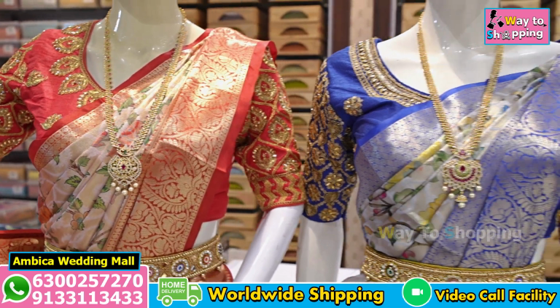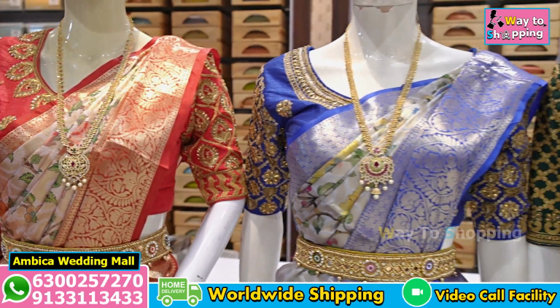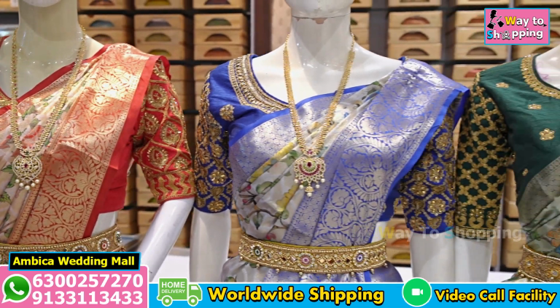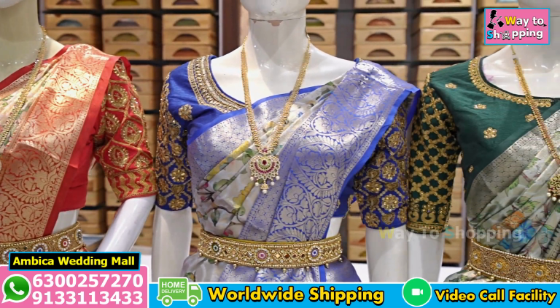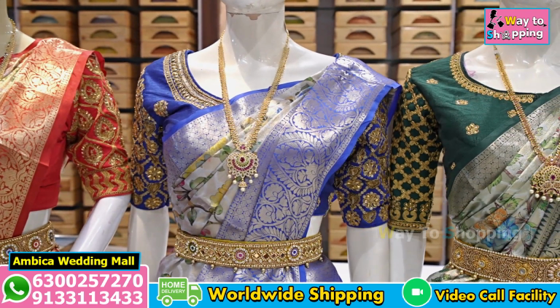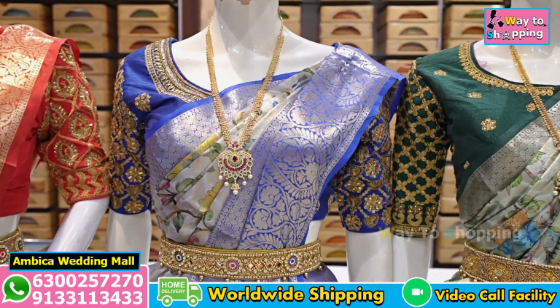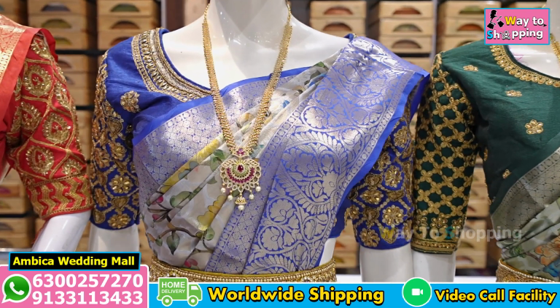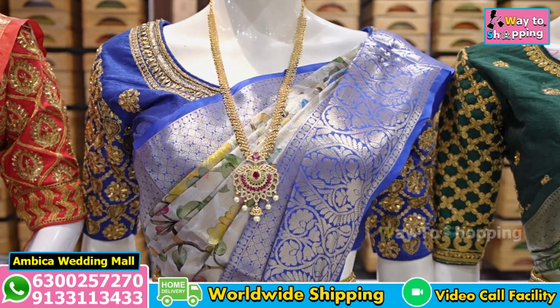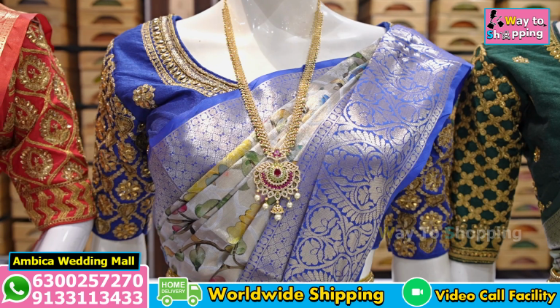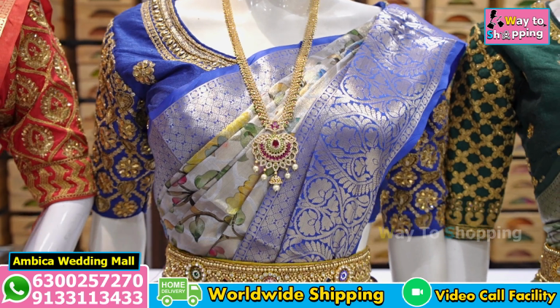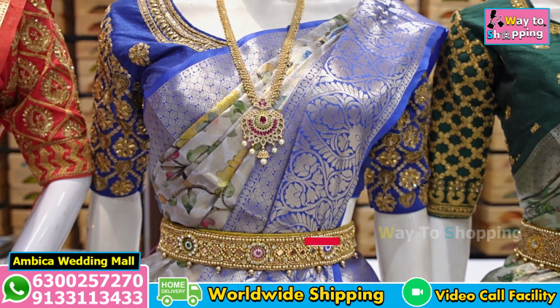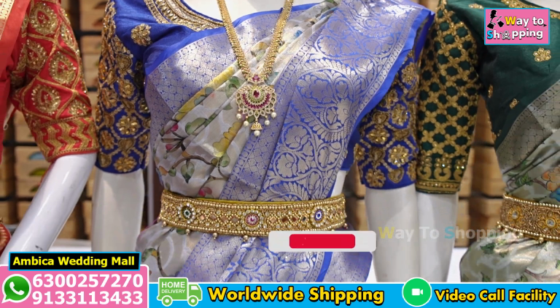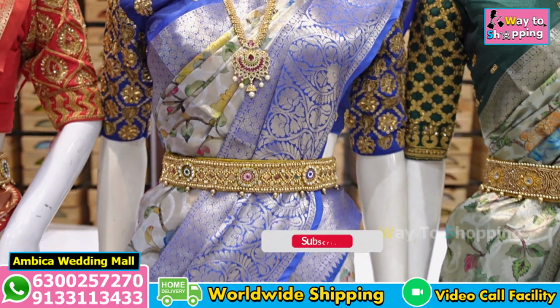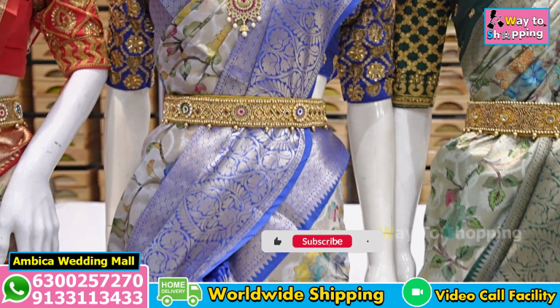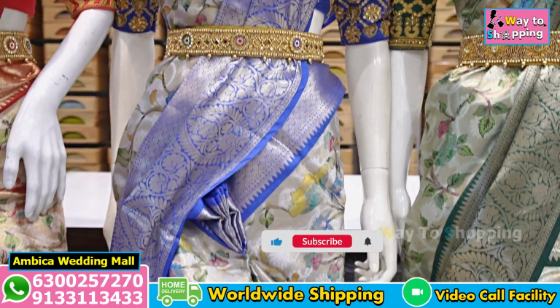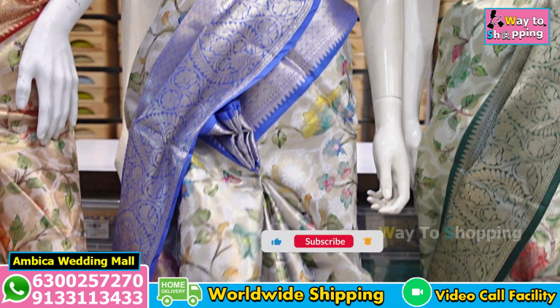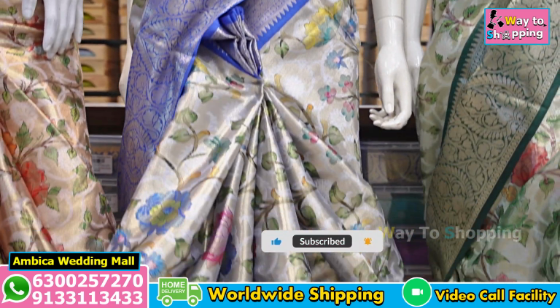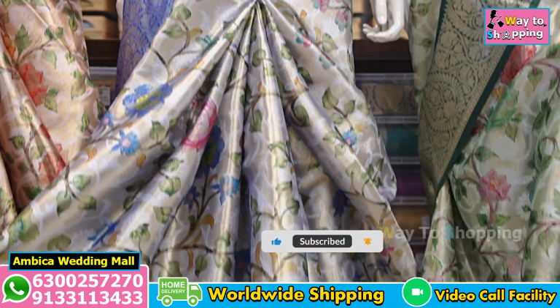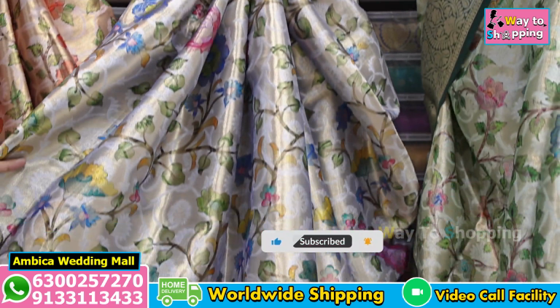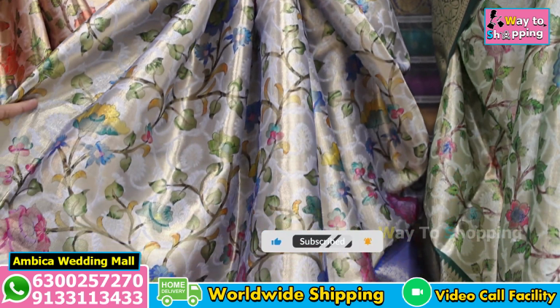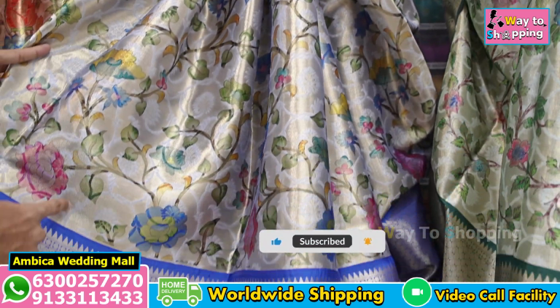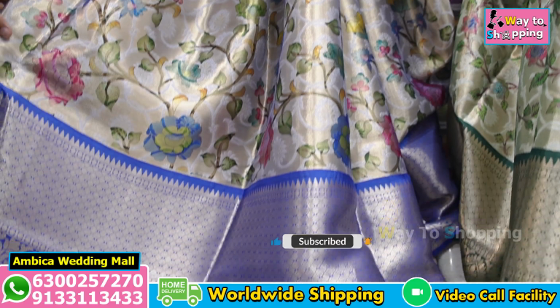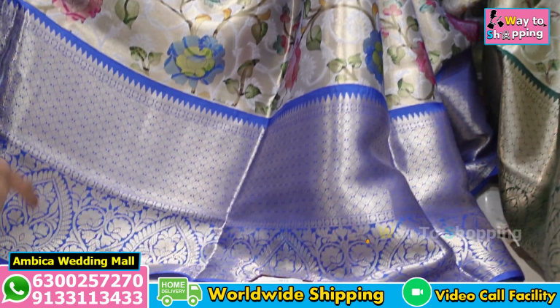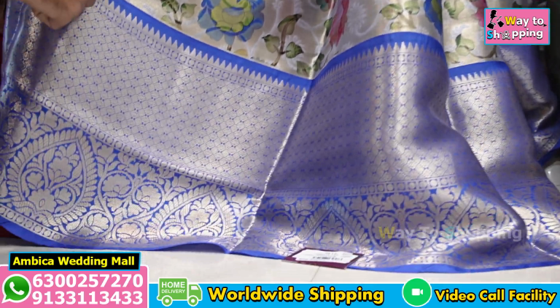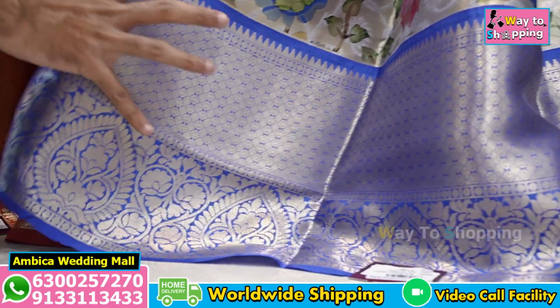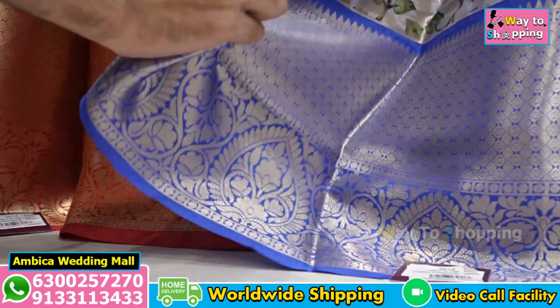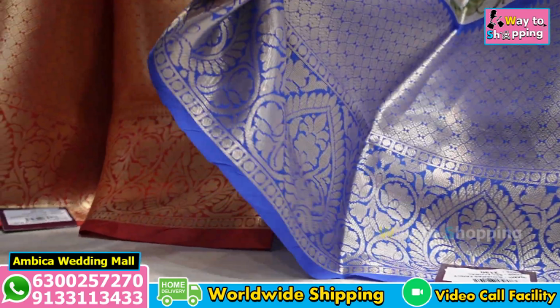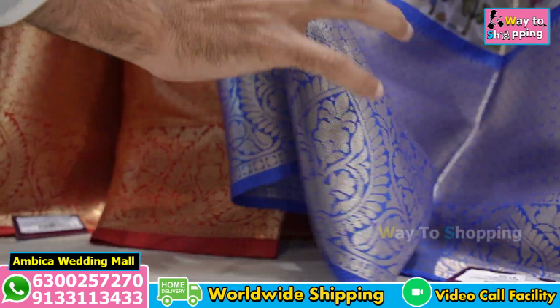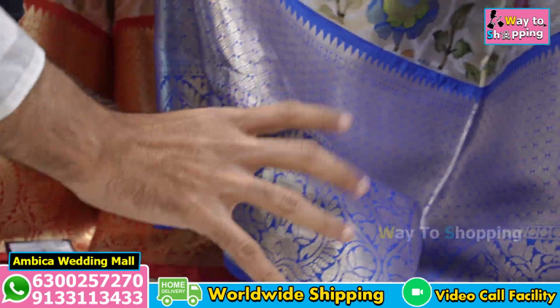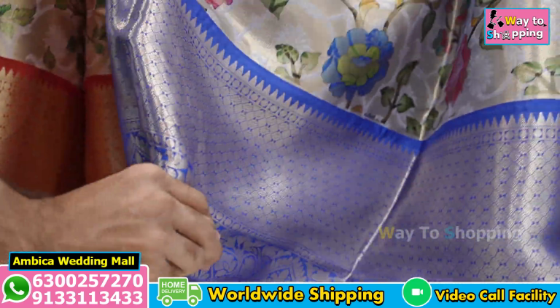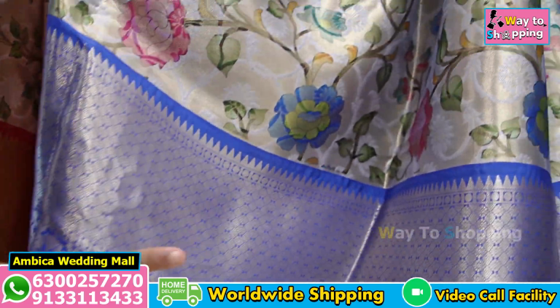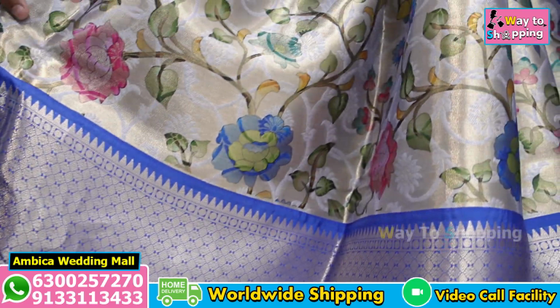We have two designs available in wholesale. The next design is a dark royal blue color combination with gold. We have a traditional pedda border with premium soft quality, available in wholesale.